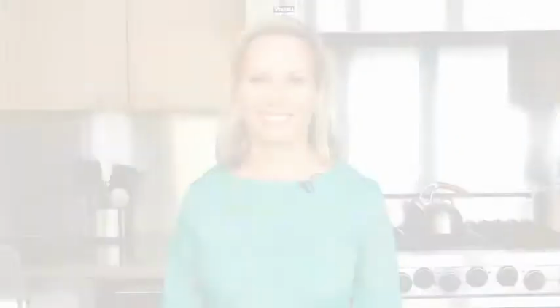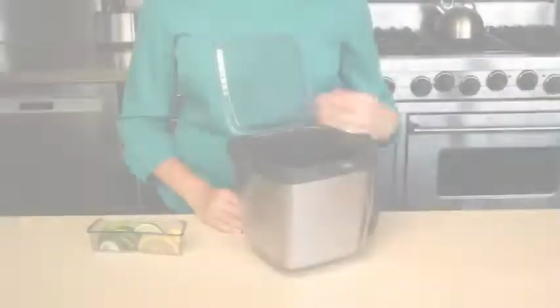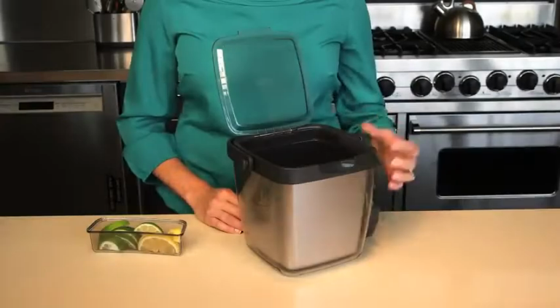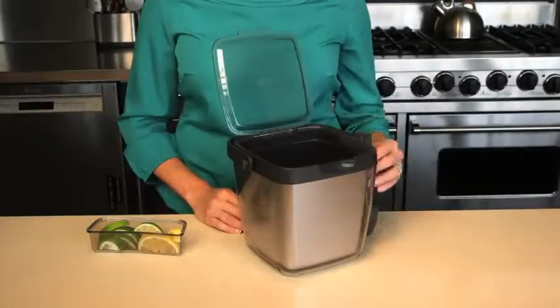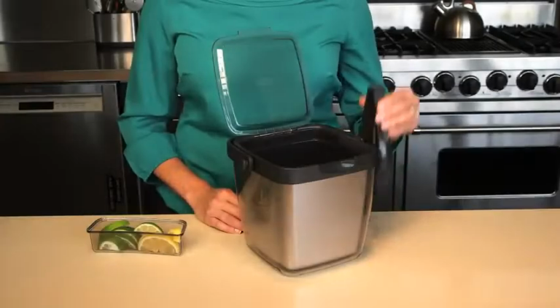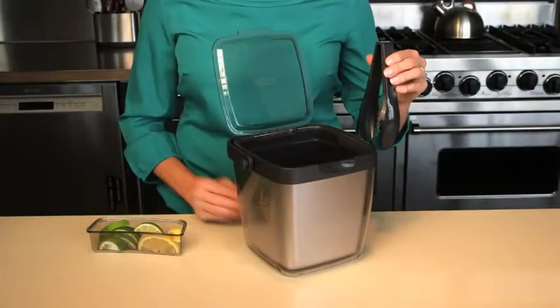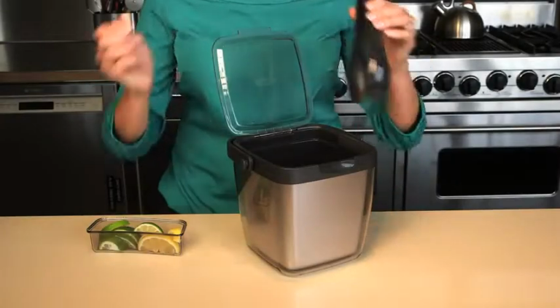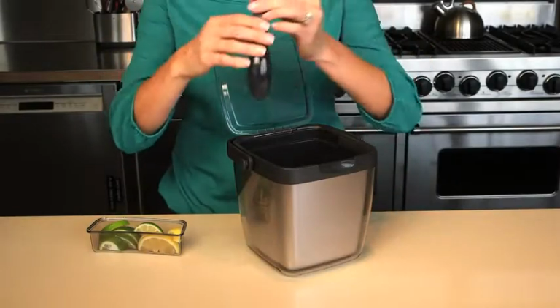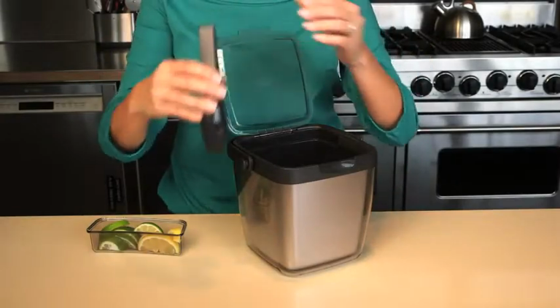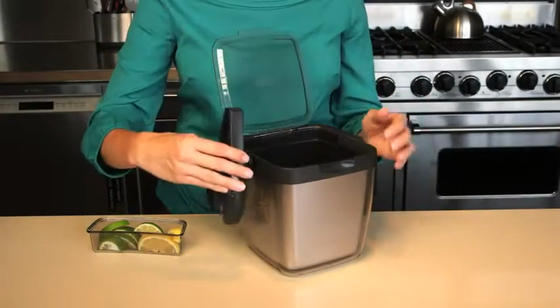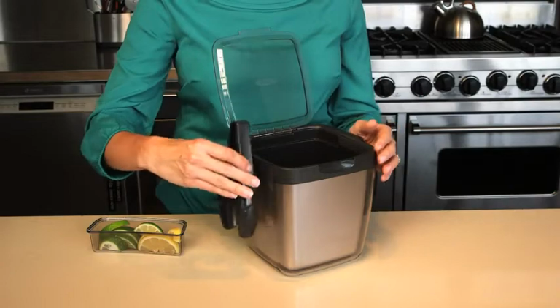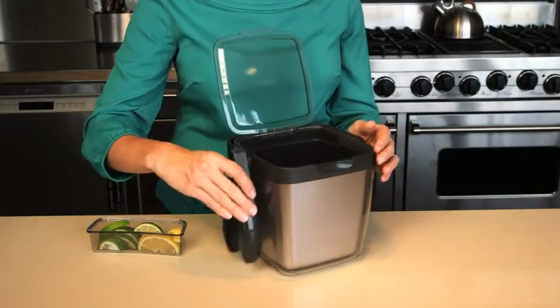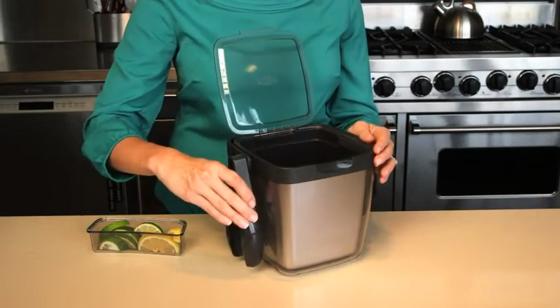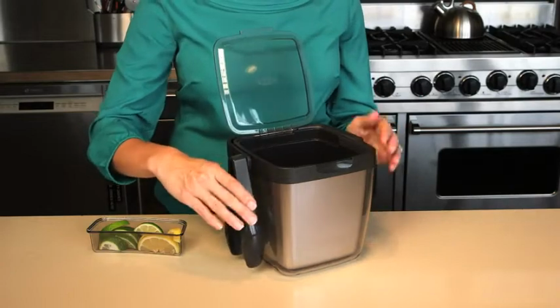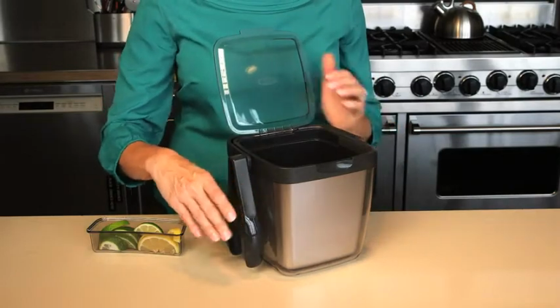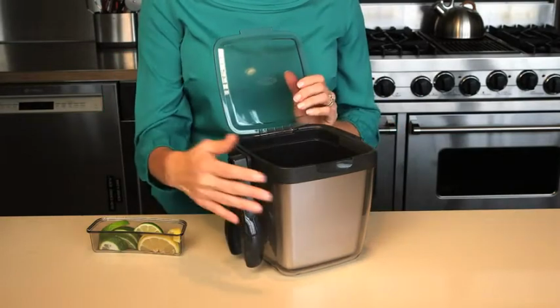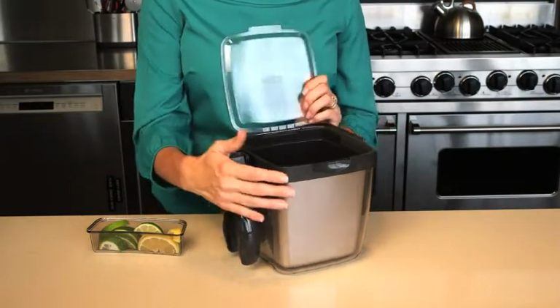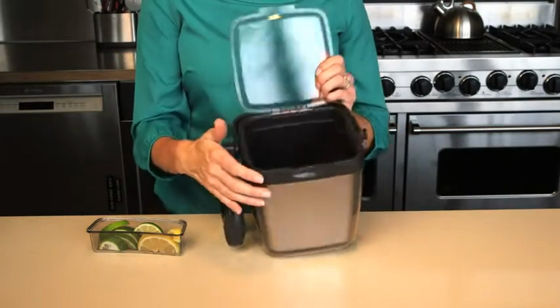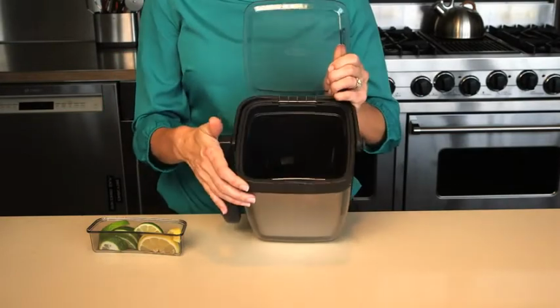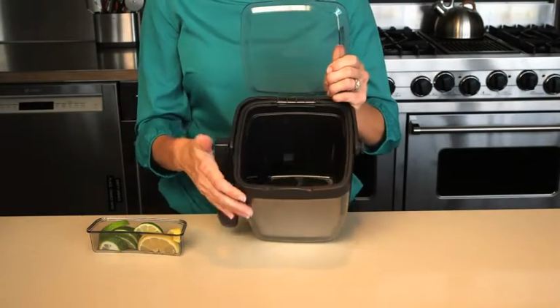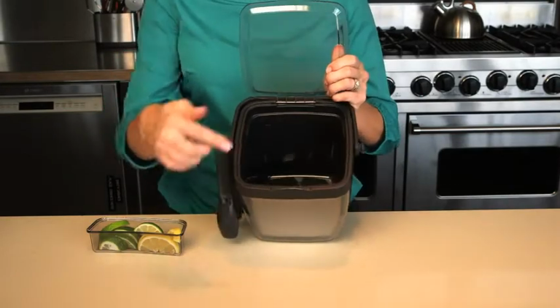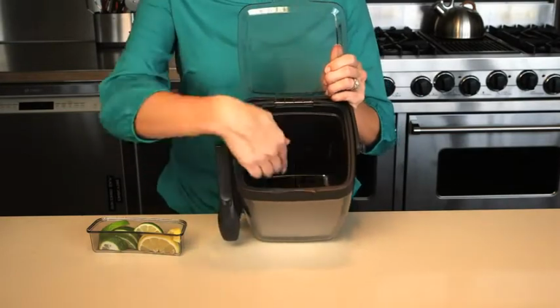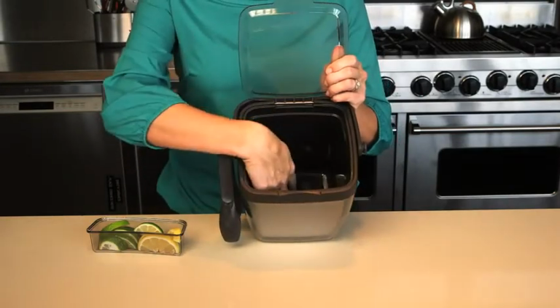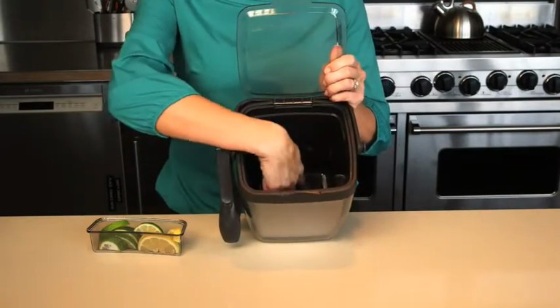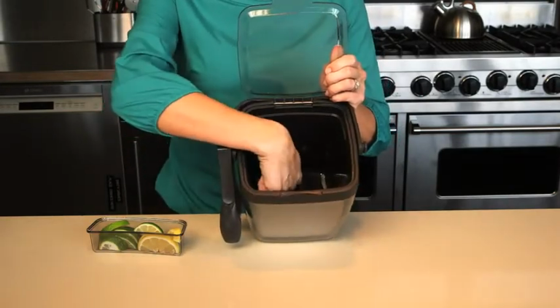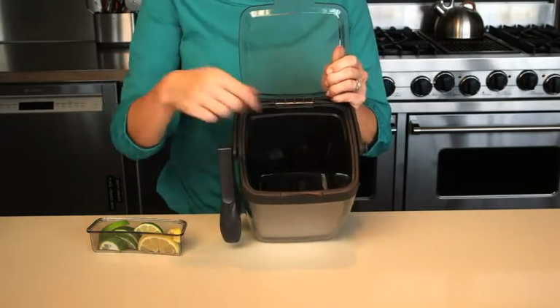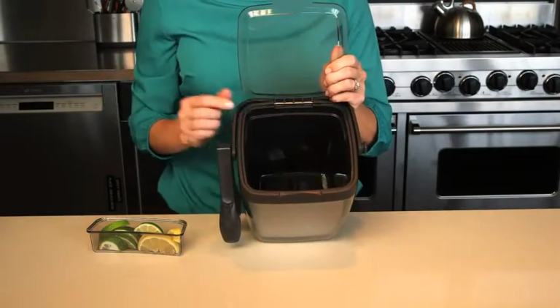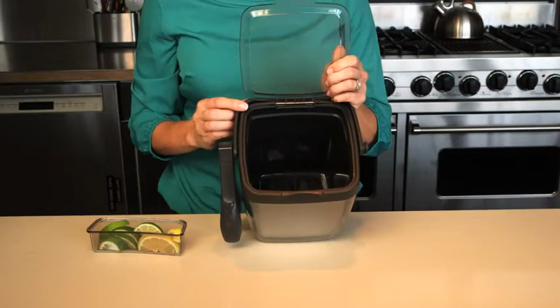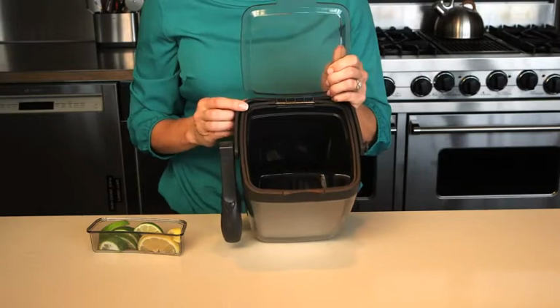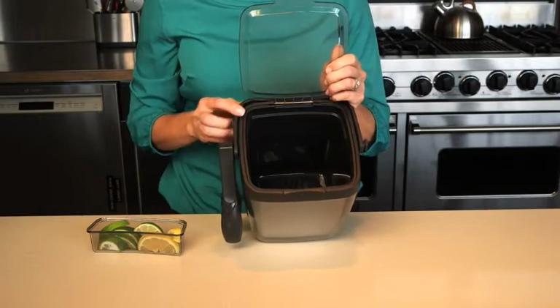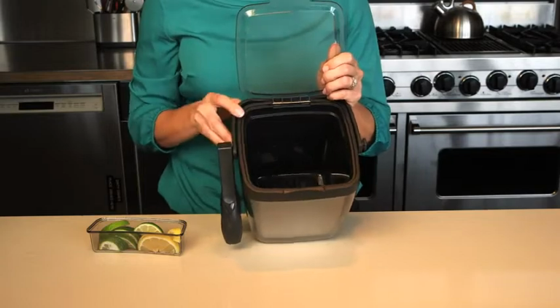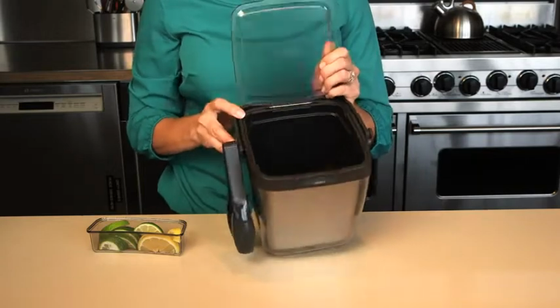The set includes nylon tongs that hang conveniently from either side of the bucket. The meltwater reservoir keeps meltwater away from cubes so you have longer lasting ice.